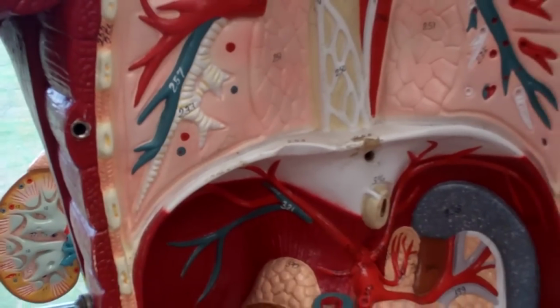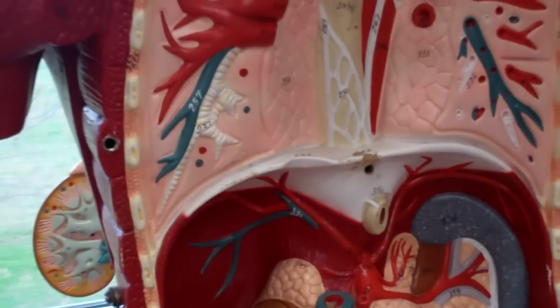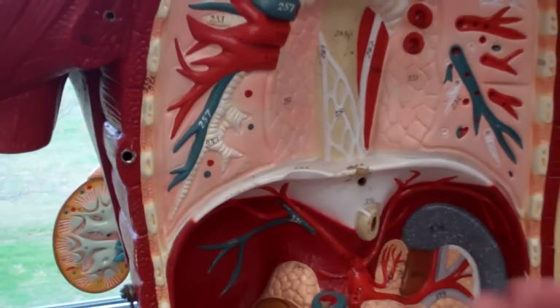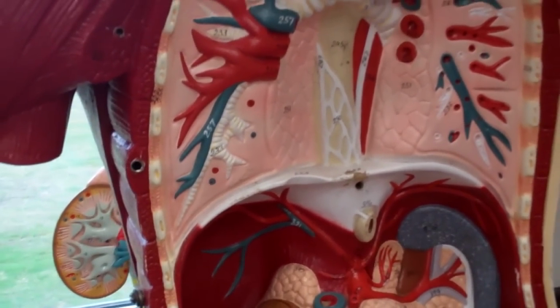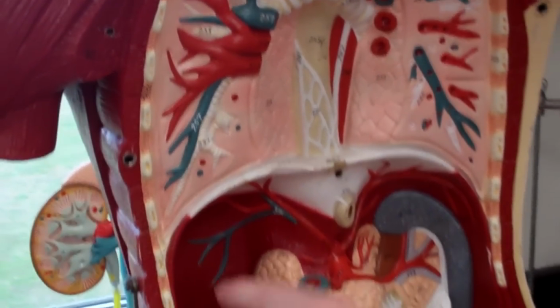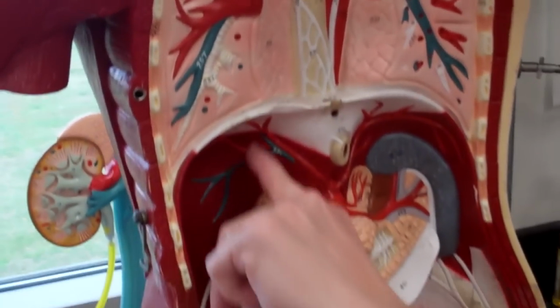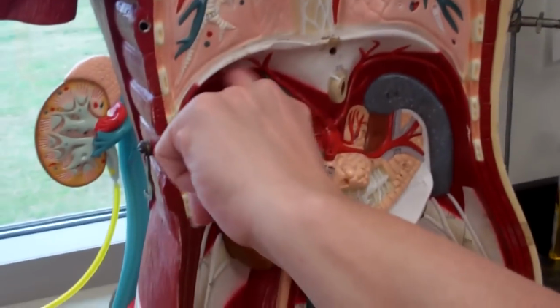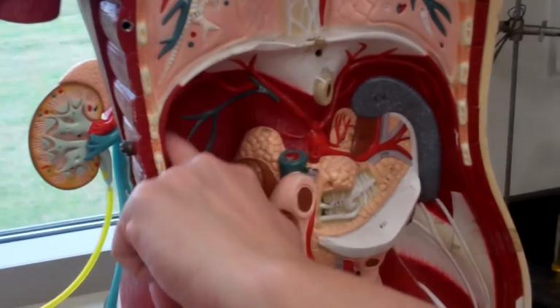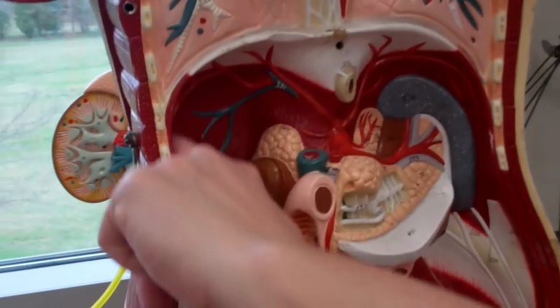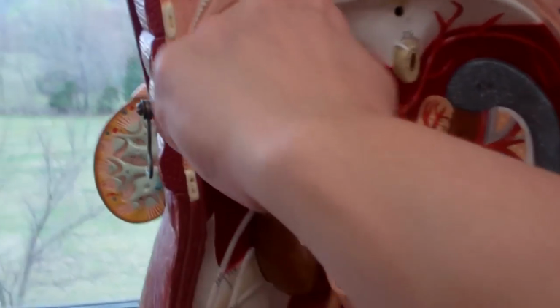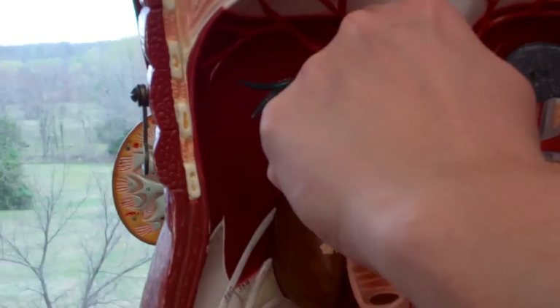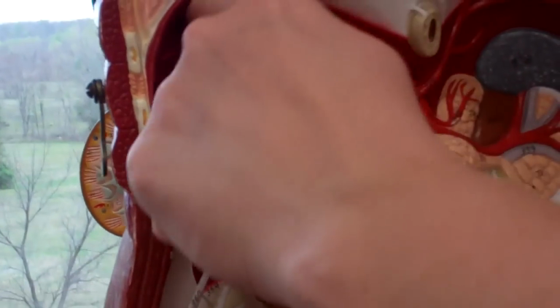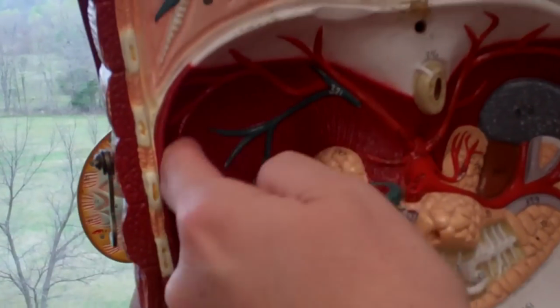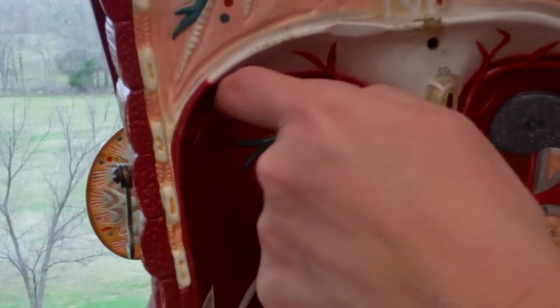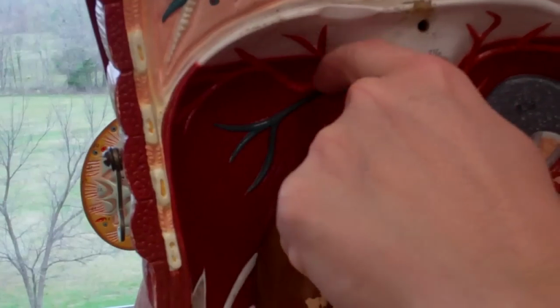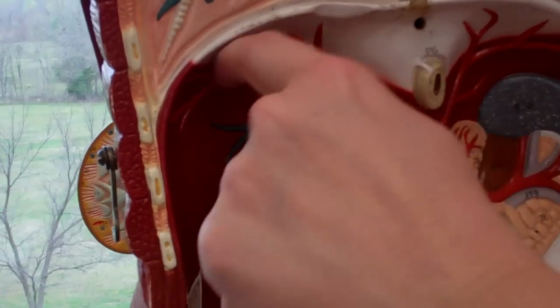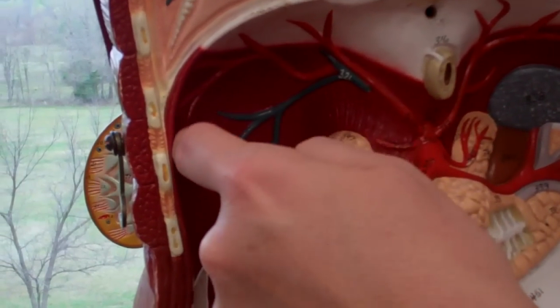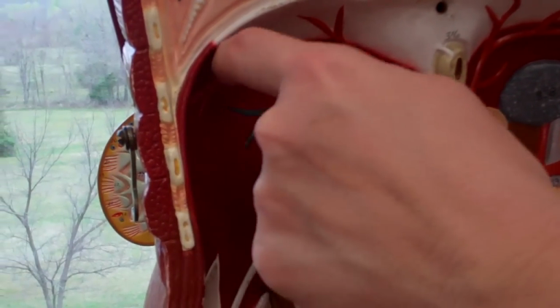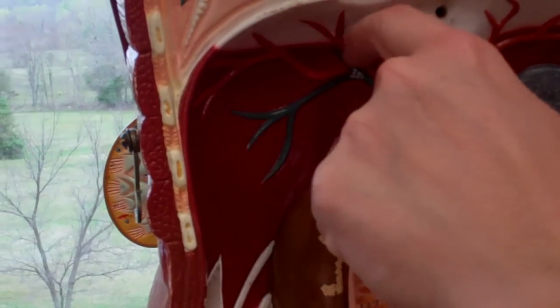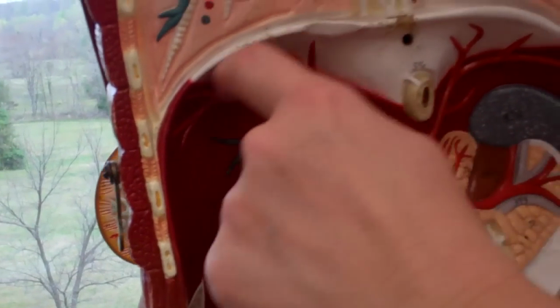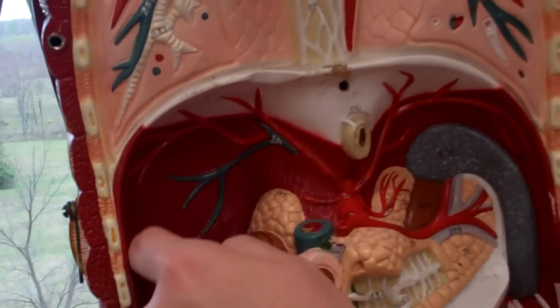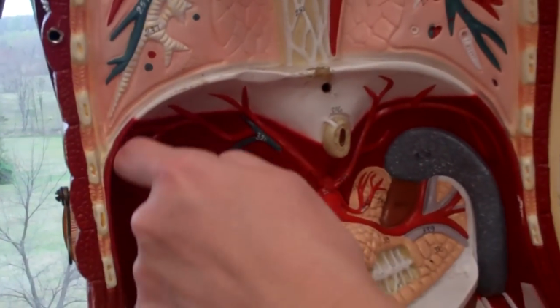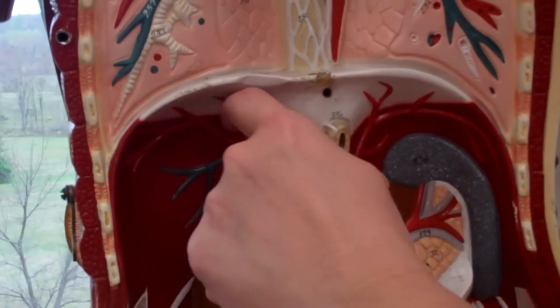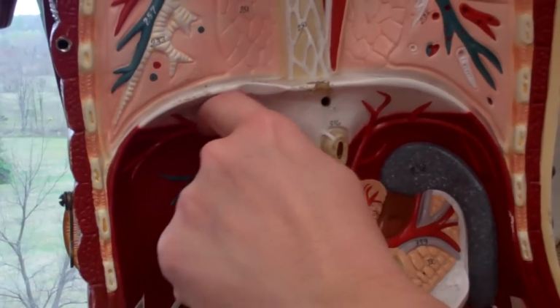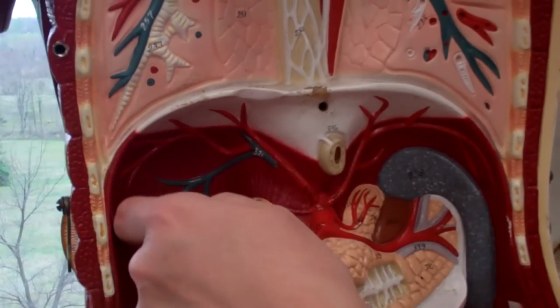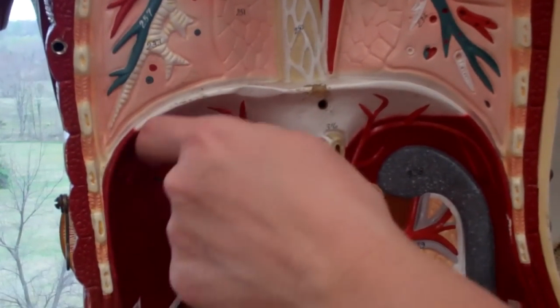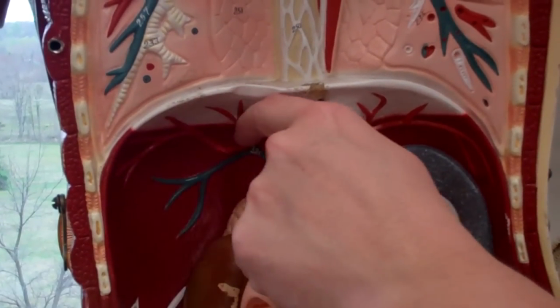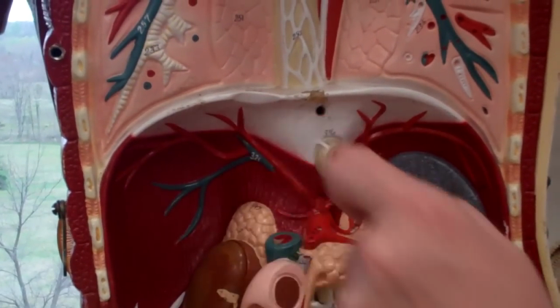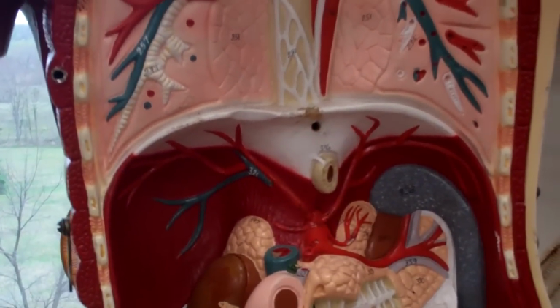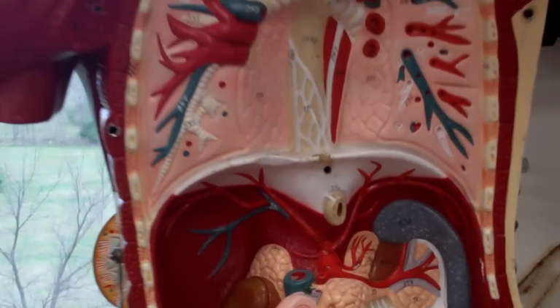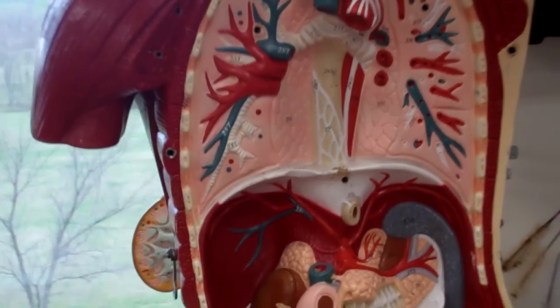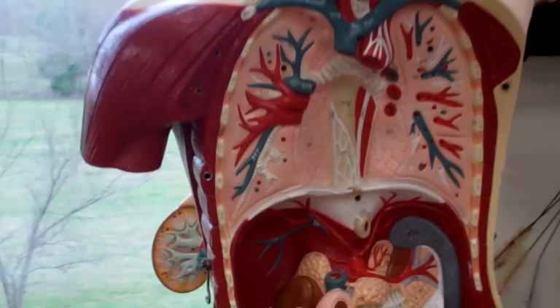The other thing that's good on this model is it has the diaphragm, so that's helpful as well, and that's about it.